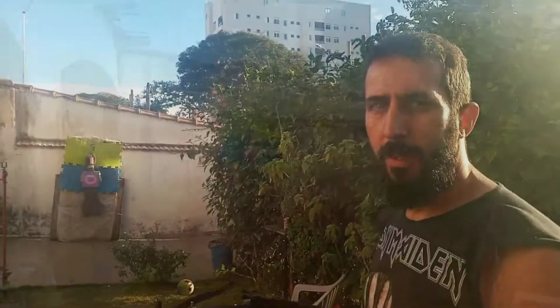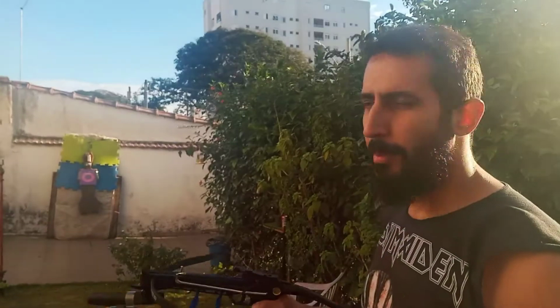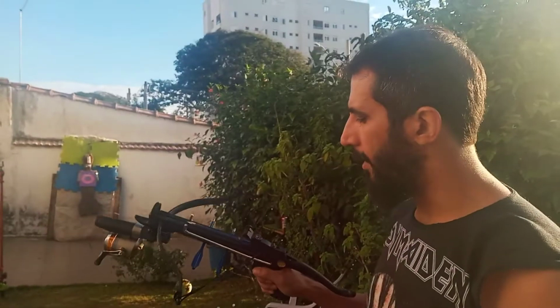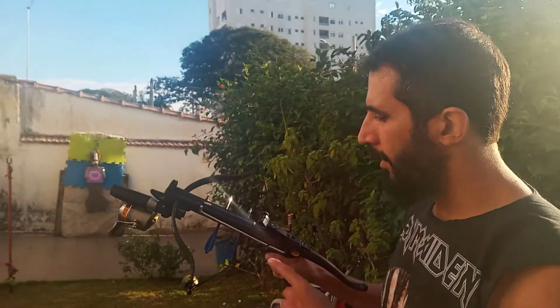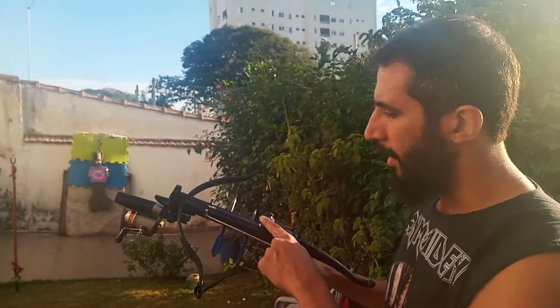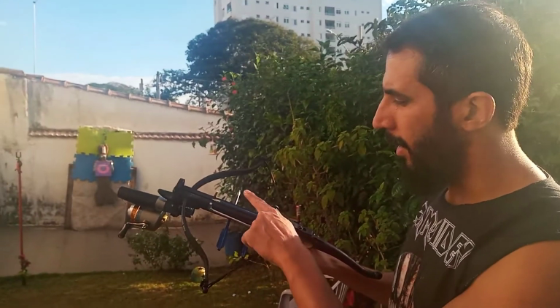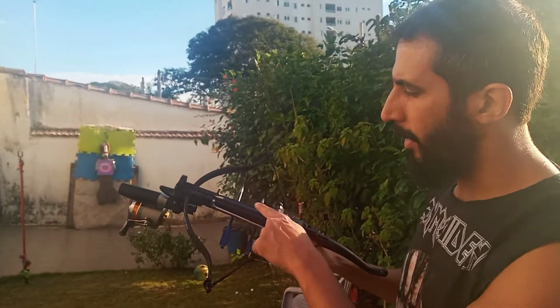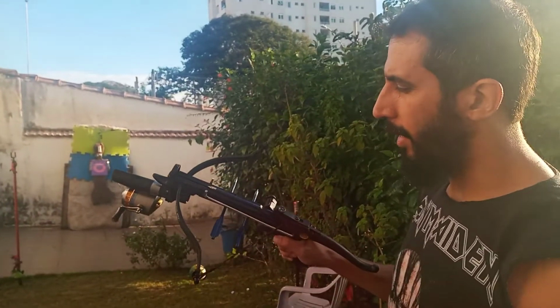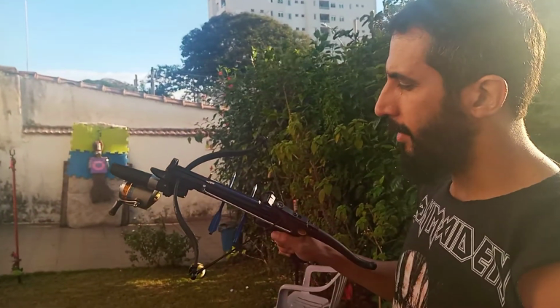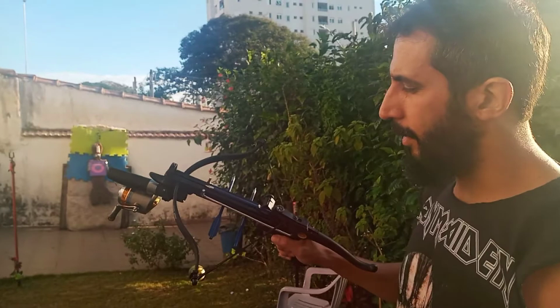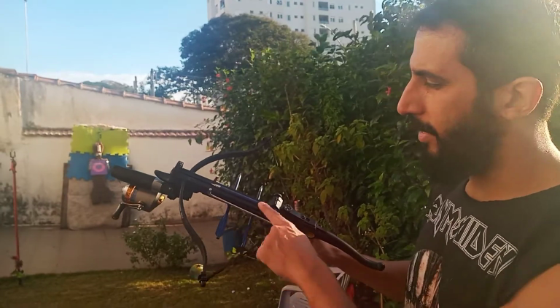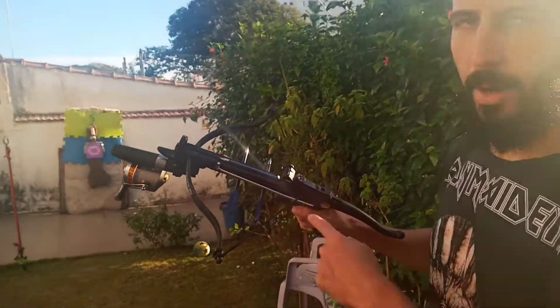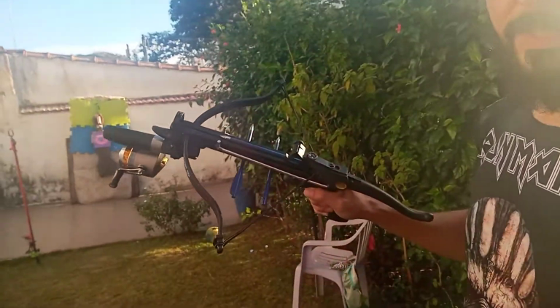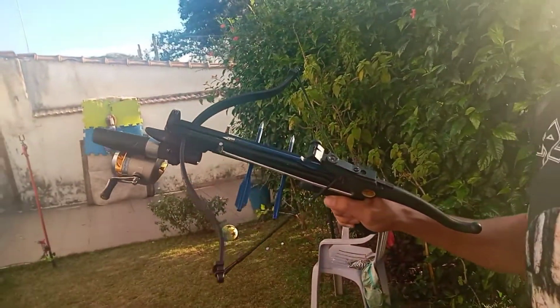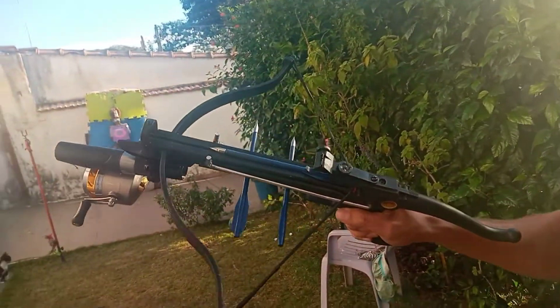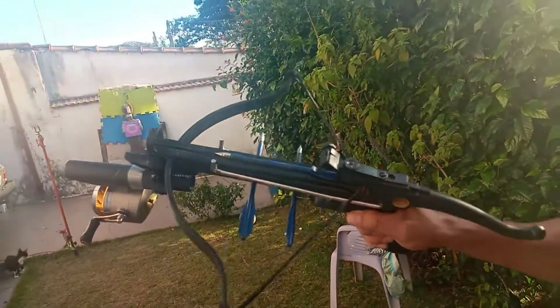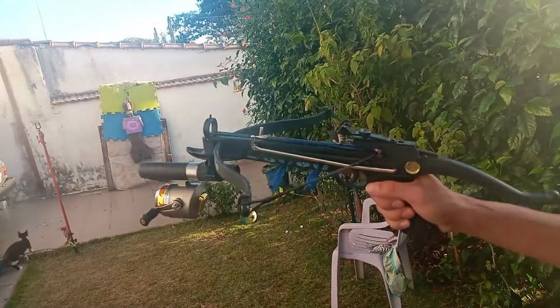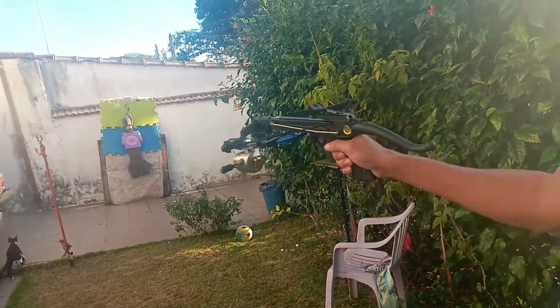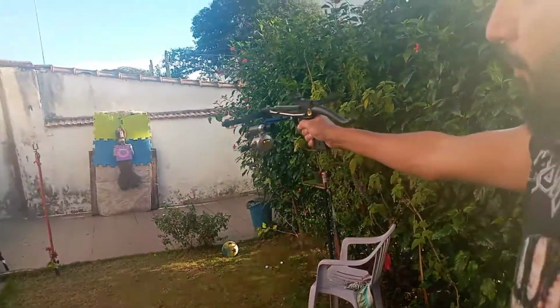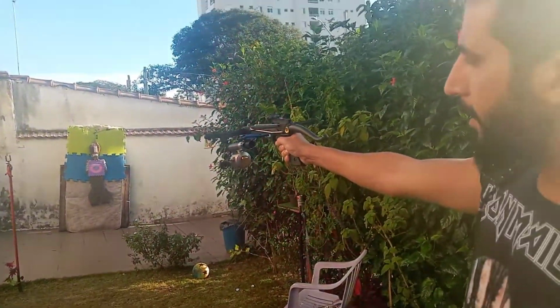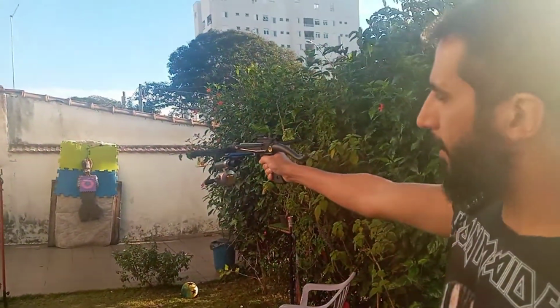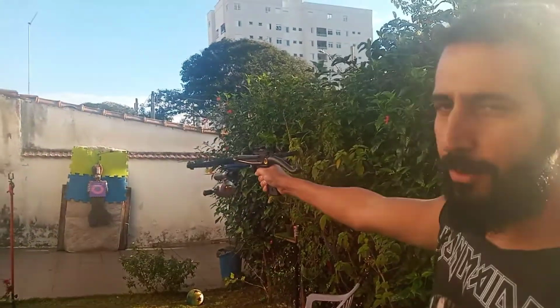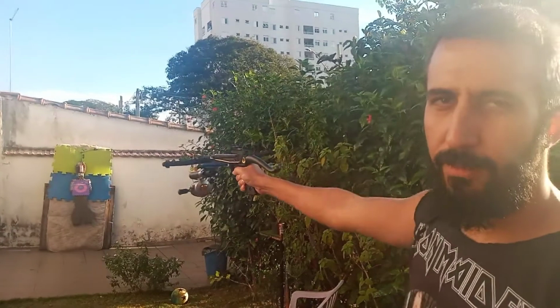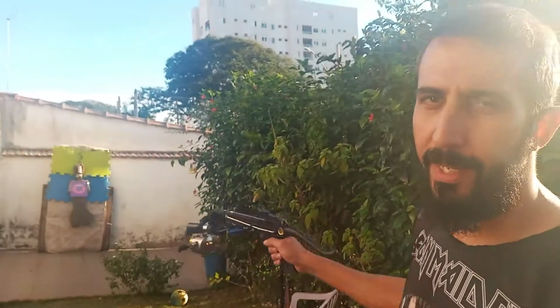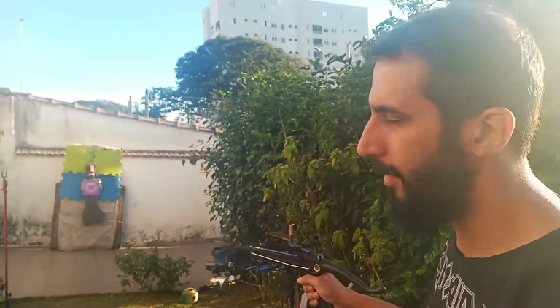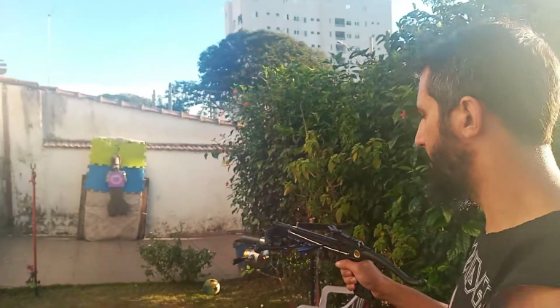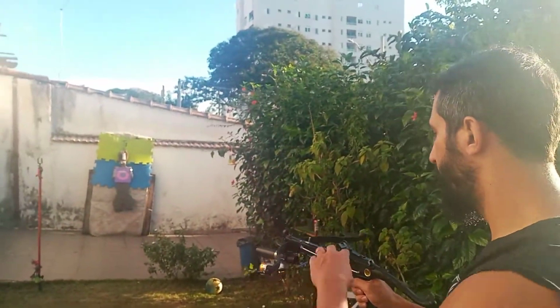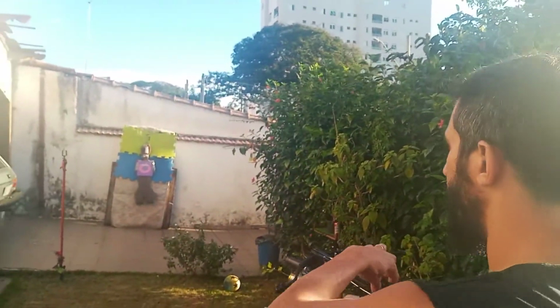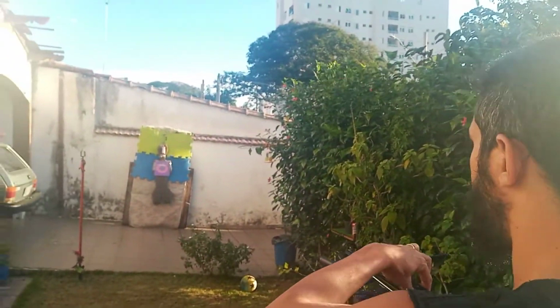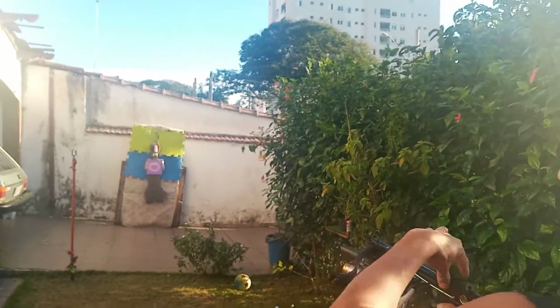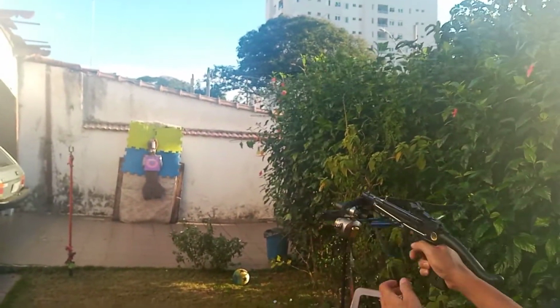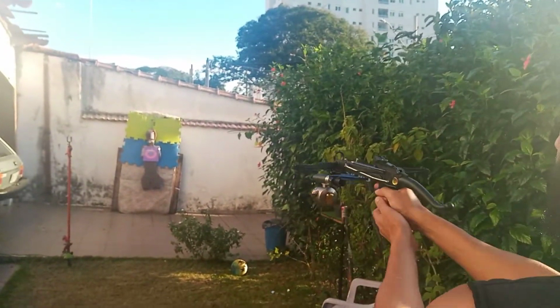Bom, rapaziada. Agora a gente vai atirar aqui com a flechinha normal, né? Sem ser a flechinha de pesca. E eu vou tentar acertar três tiros seguidos lá na latinha de cerveja. Vamos ver se a mira tá boa.